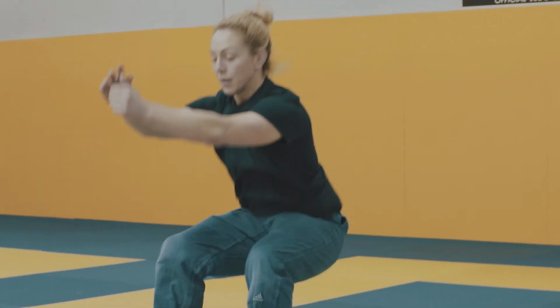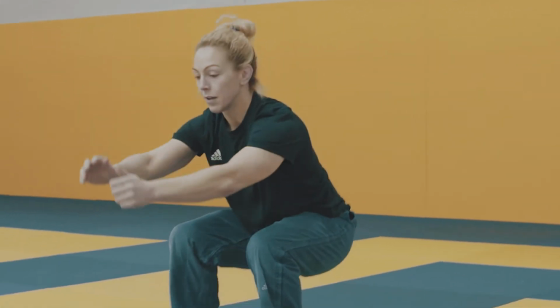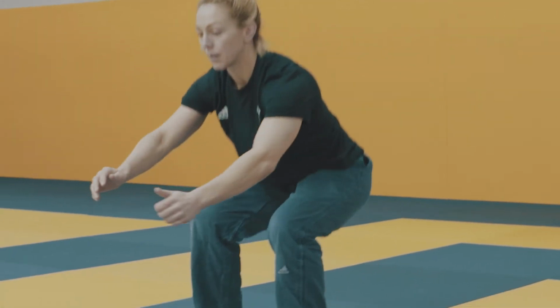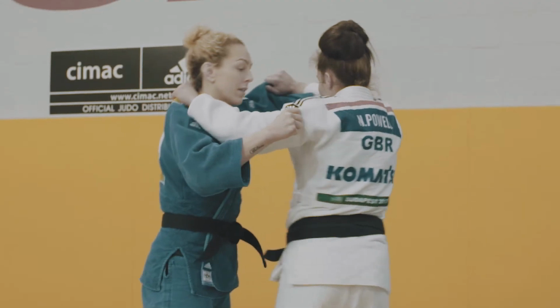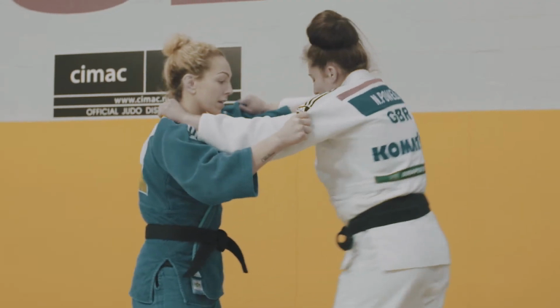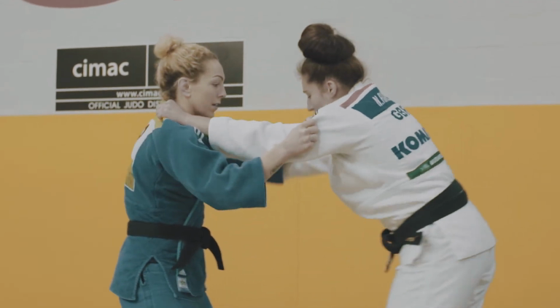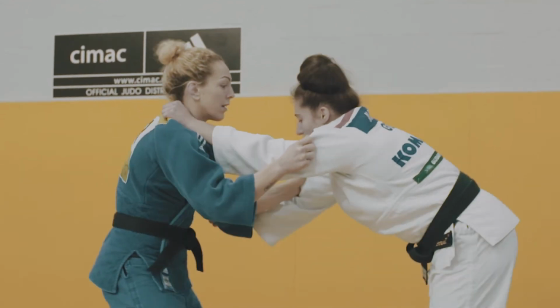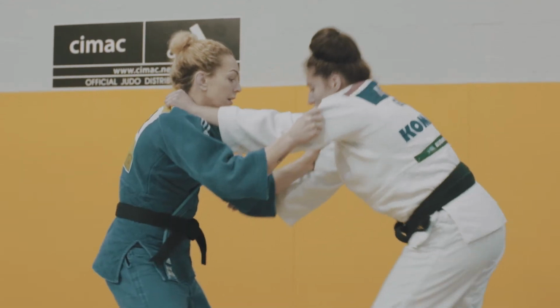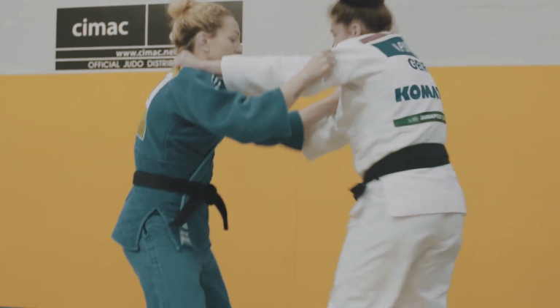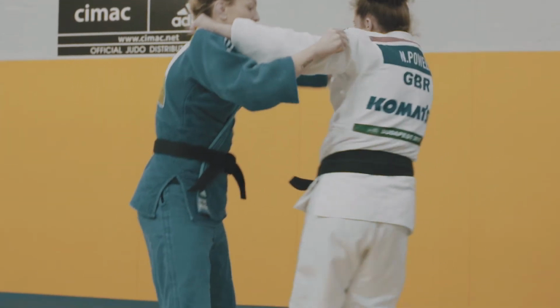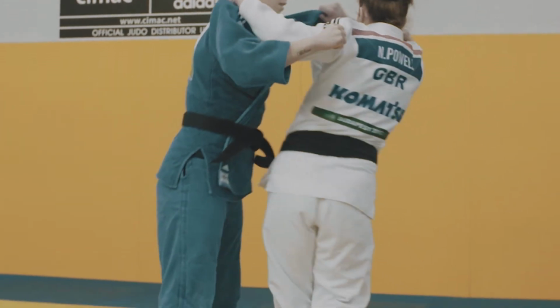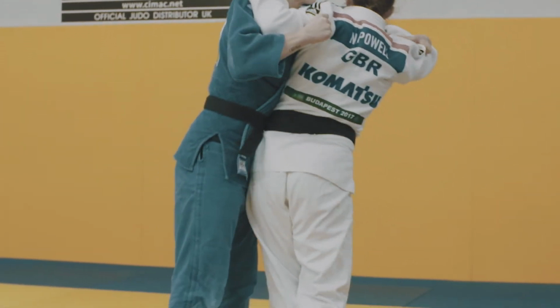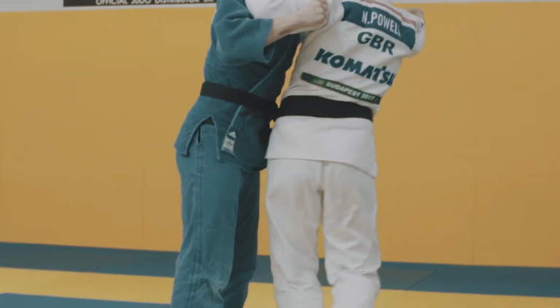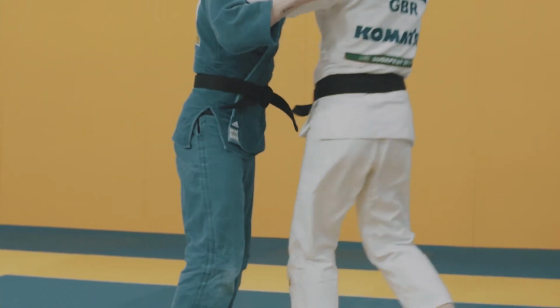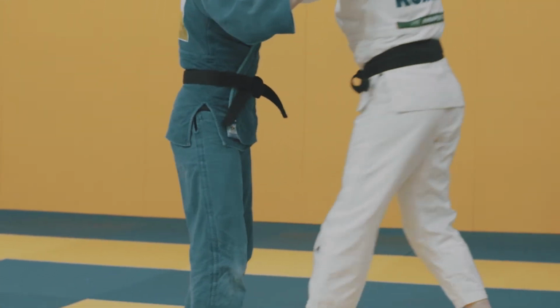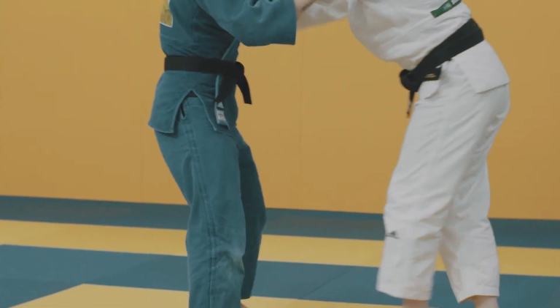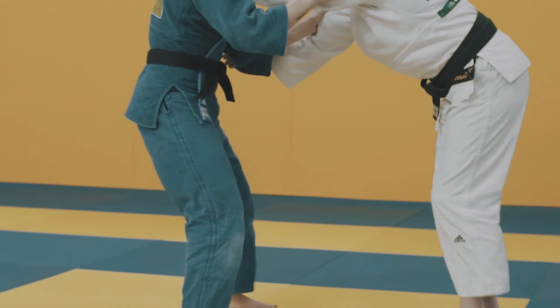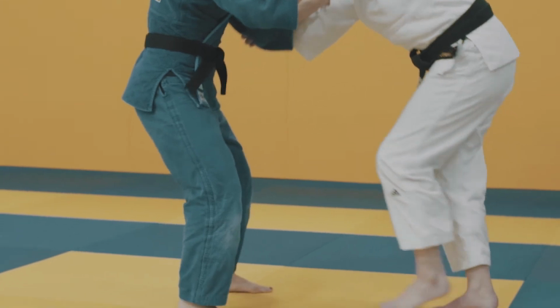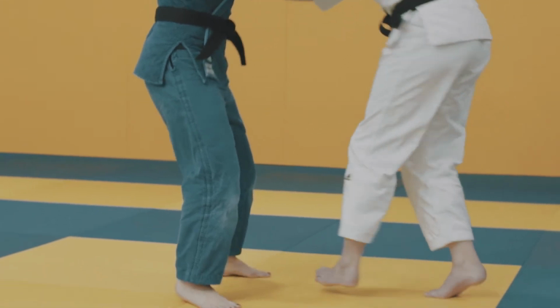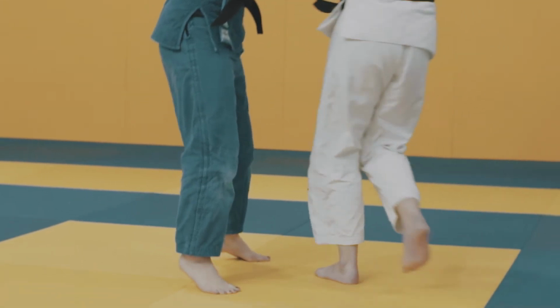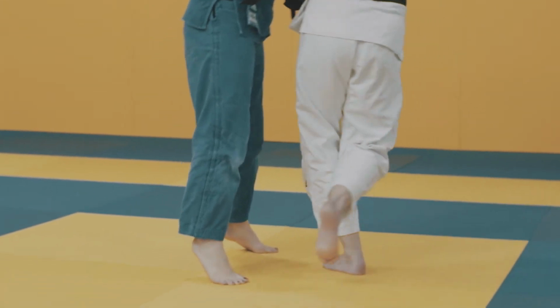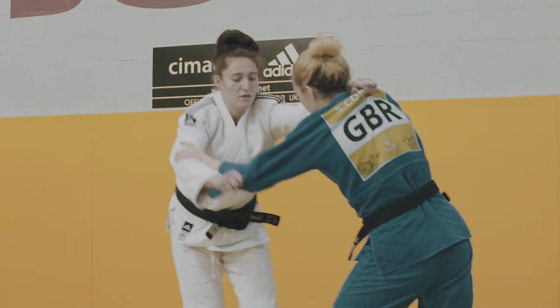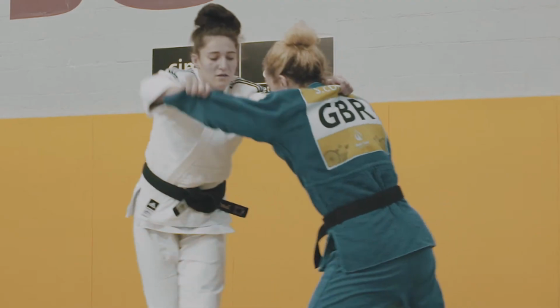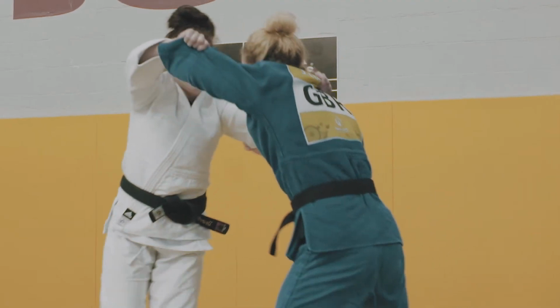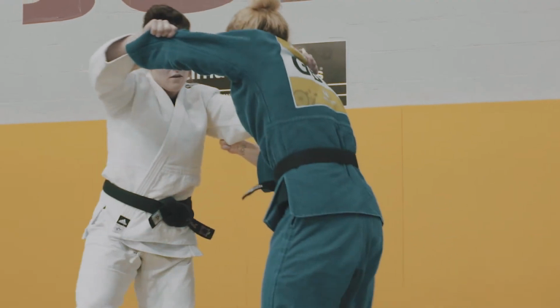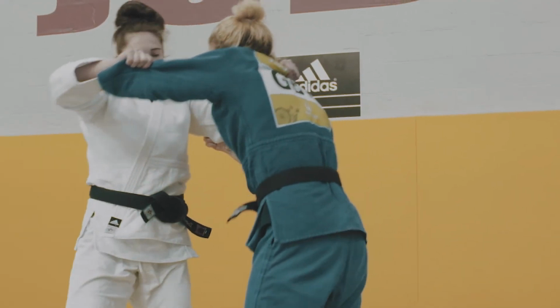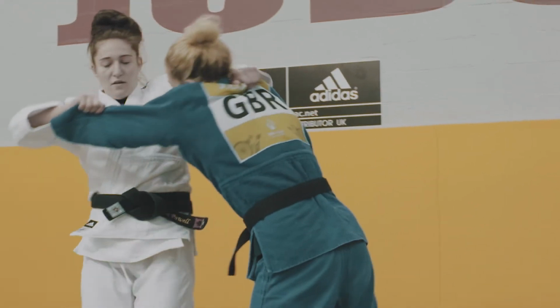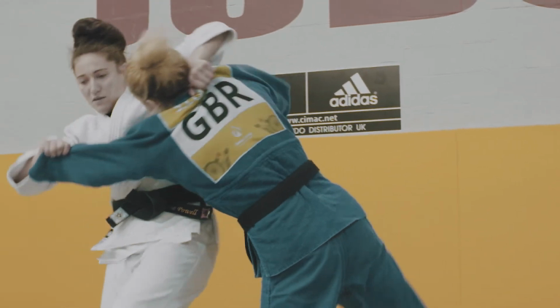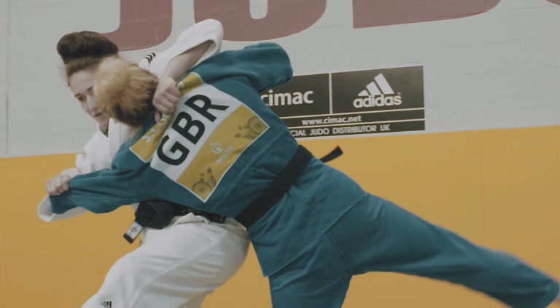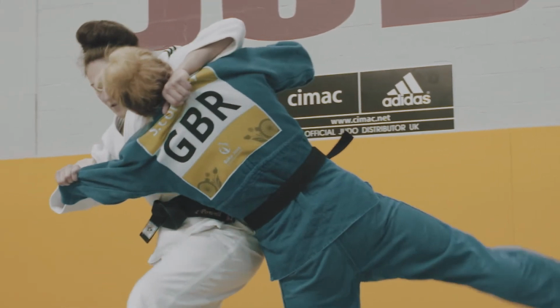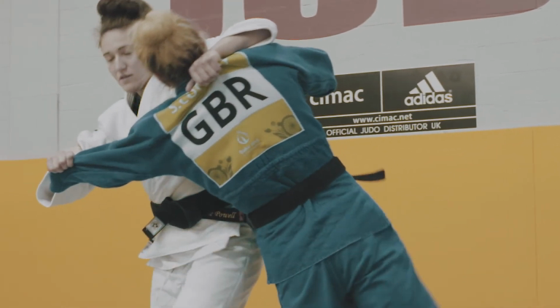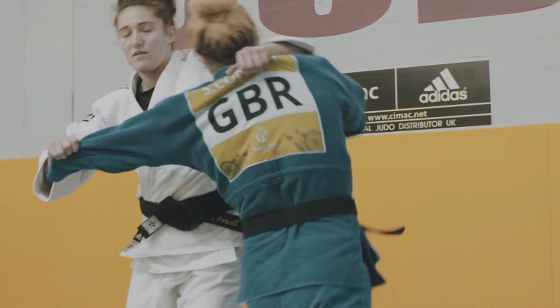For the final component it's important the intensity and action mirrors that of the session to come. For tachiwaza randori that means I need to build up to reactive movement, throwing and being thrown.